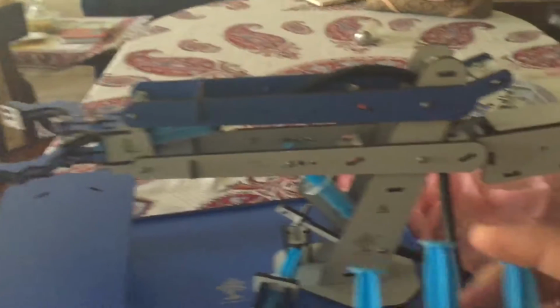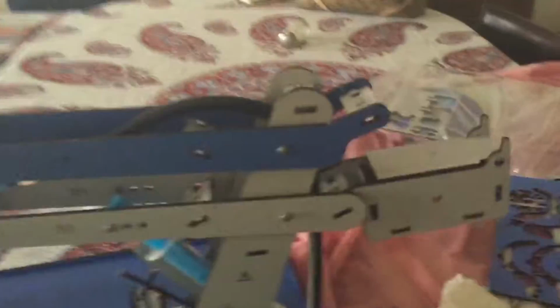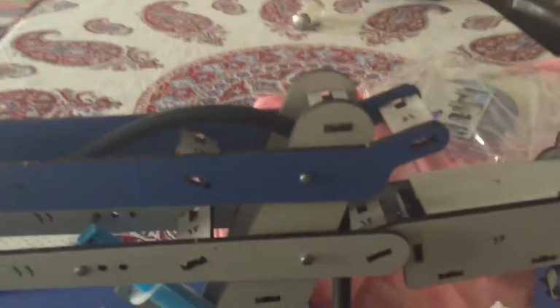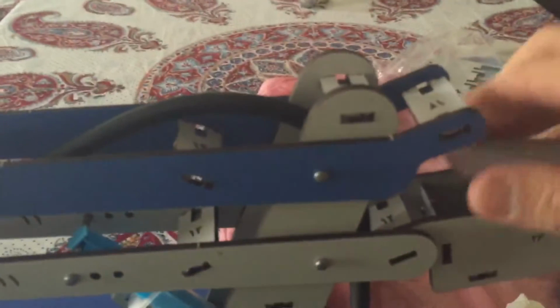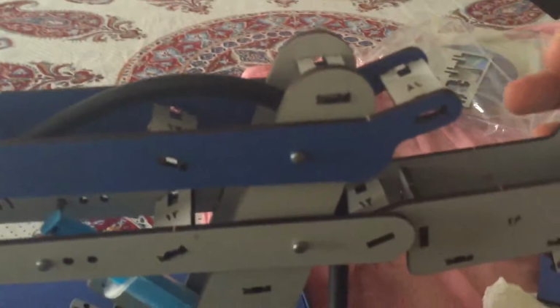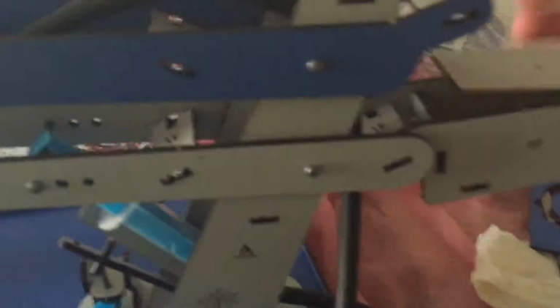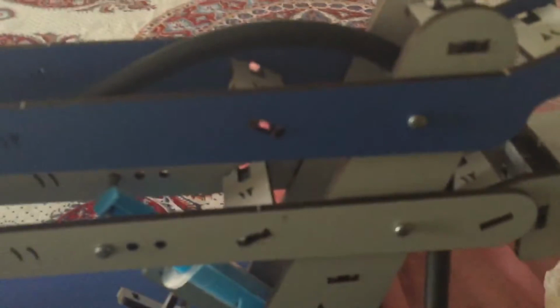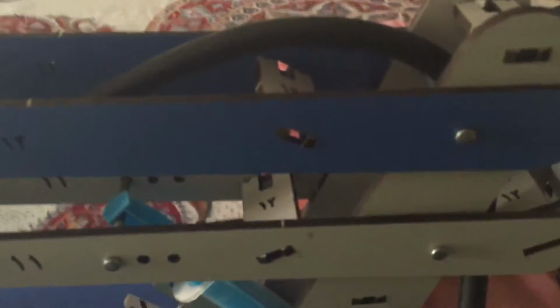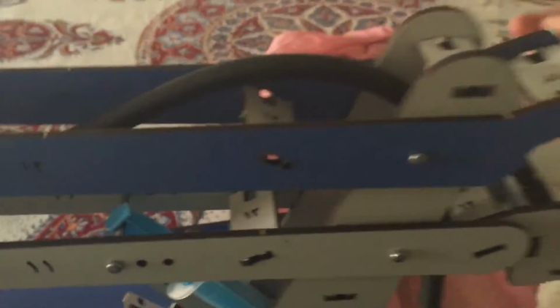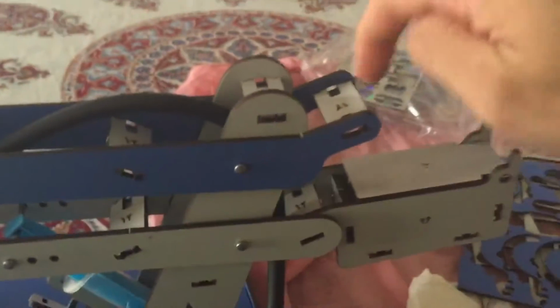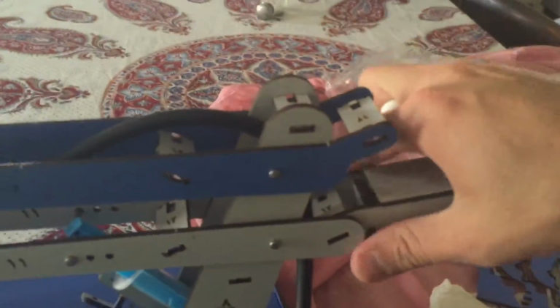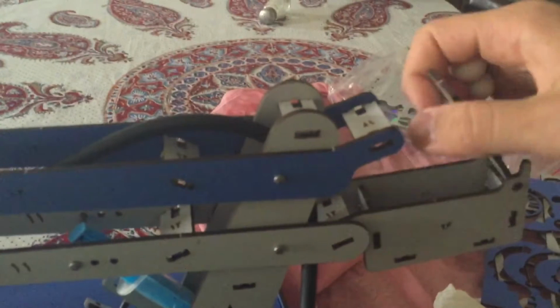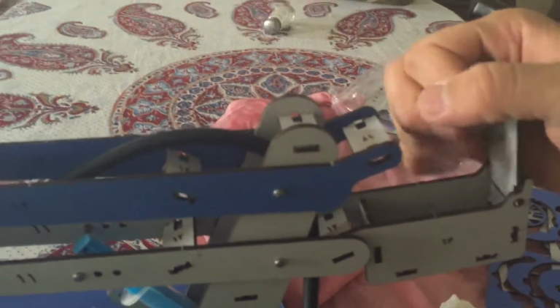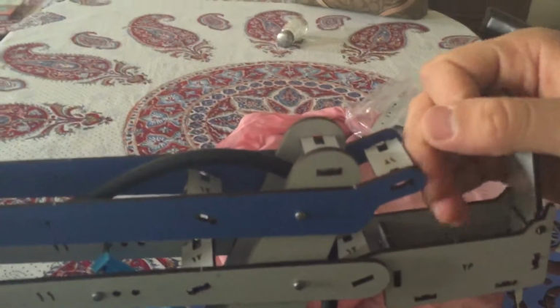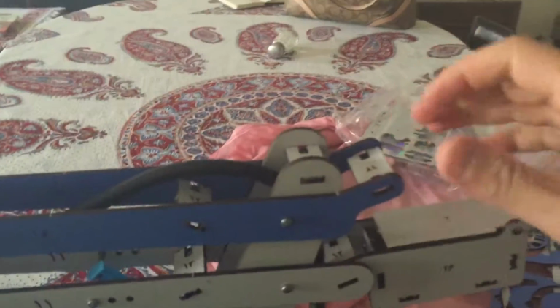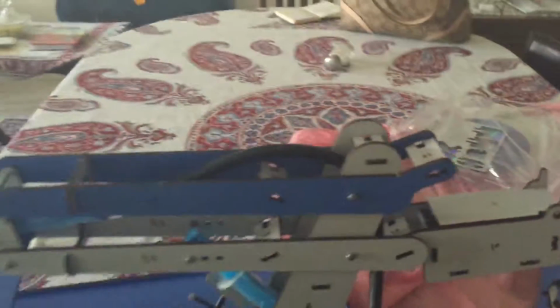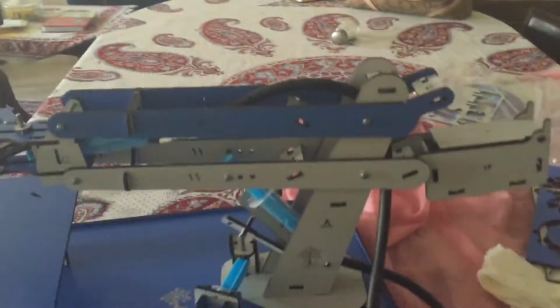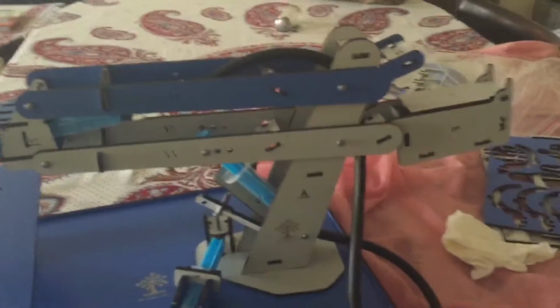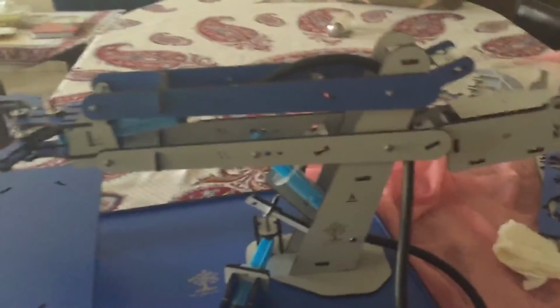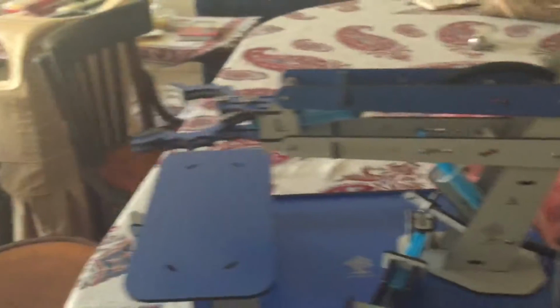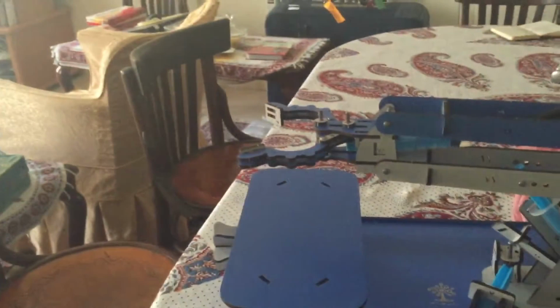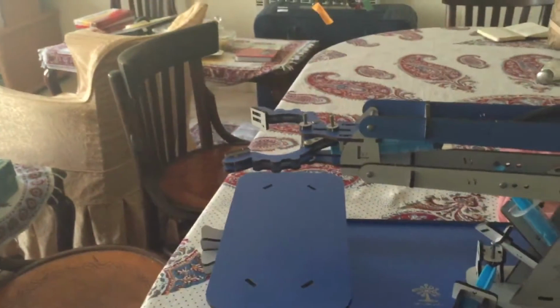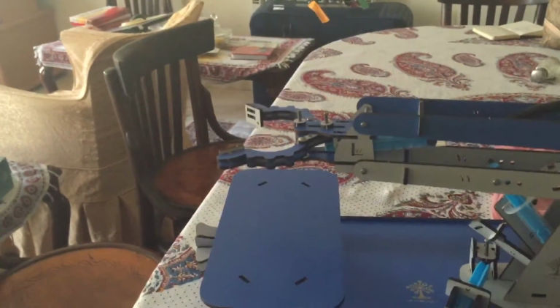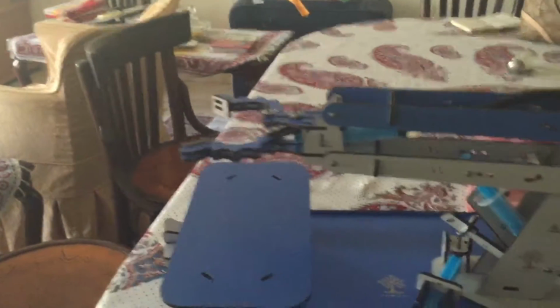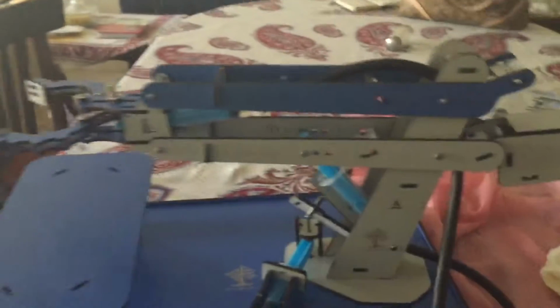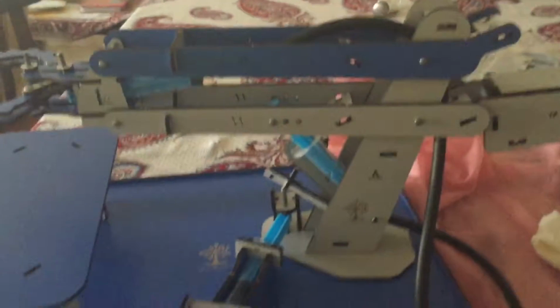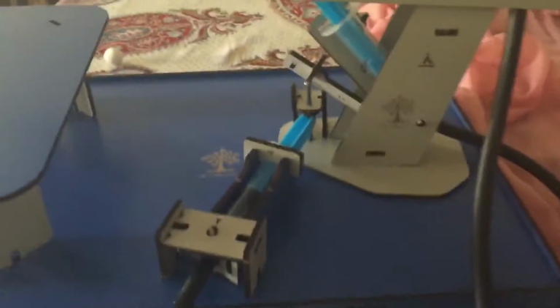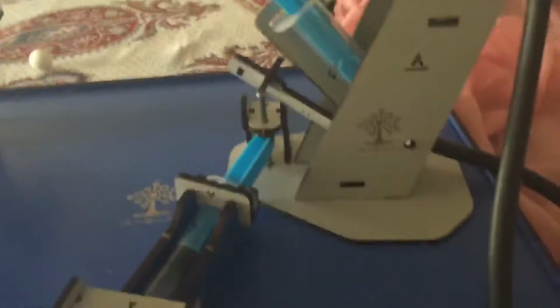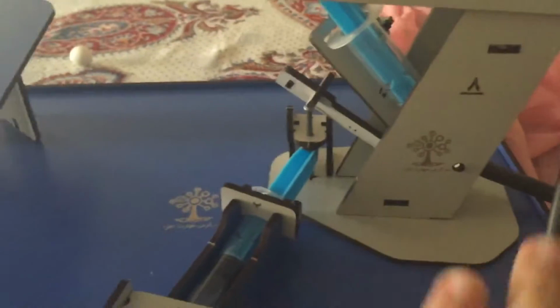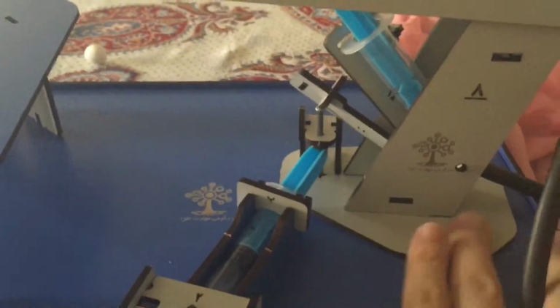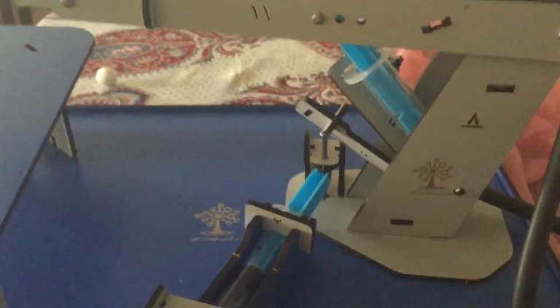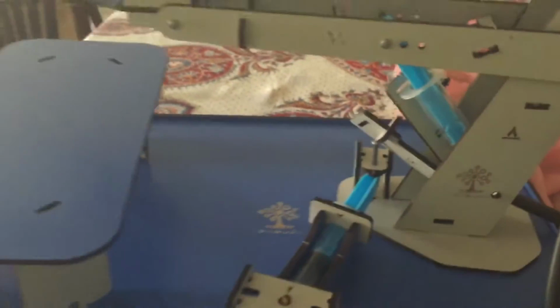Pretty cool. And there are also these counterweights here — I guess they fell out when the box was turned. The basic idea is they counterbalance the weight of the arm, so the pressure and forces on this are balanced.